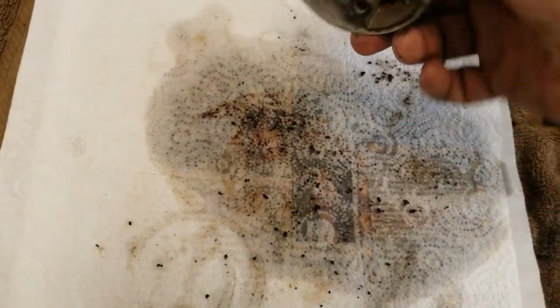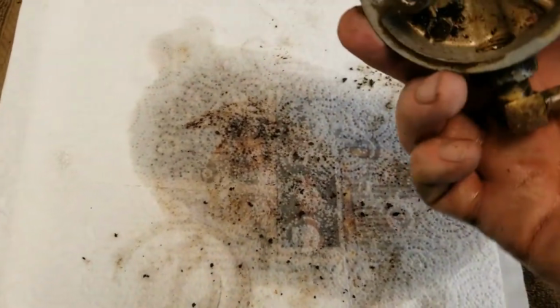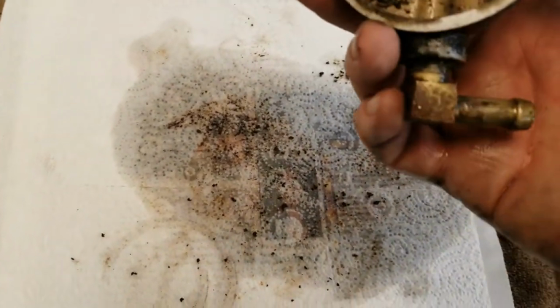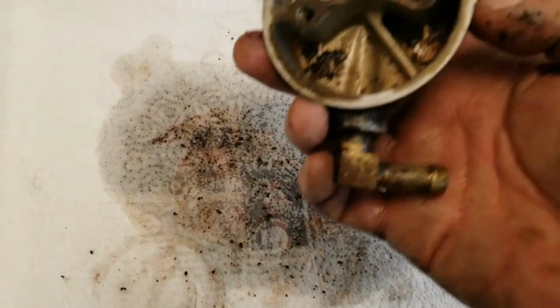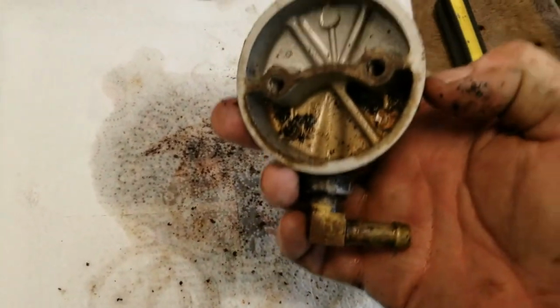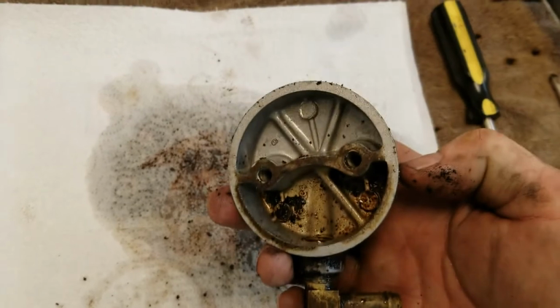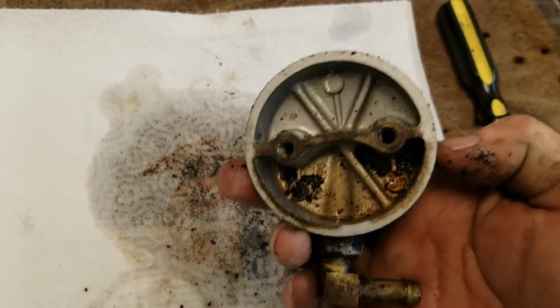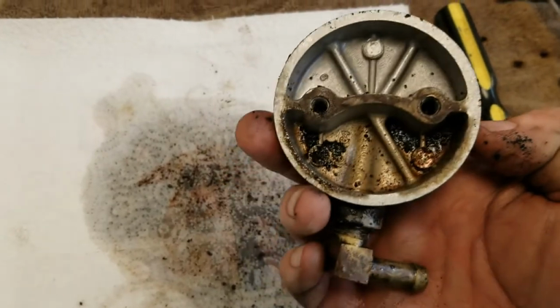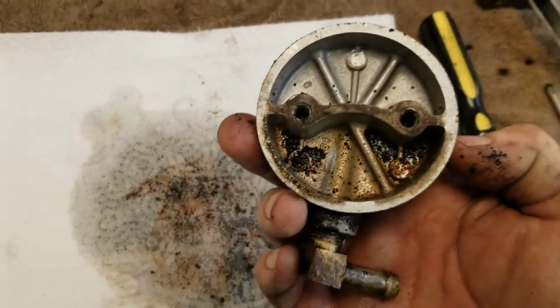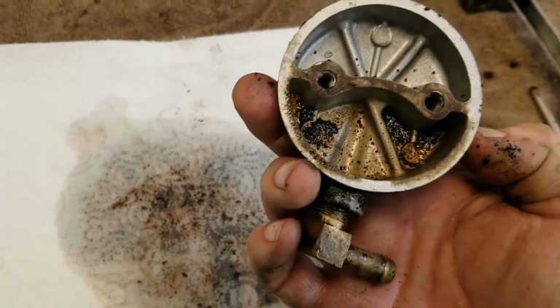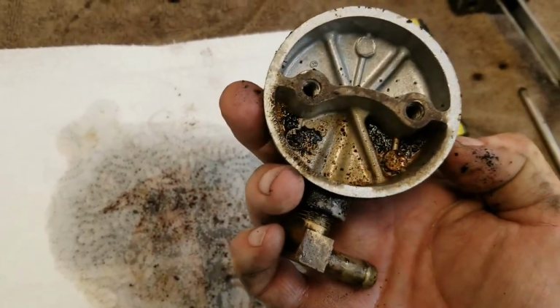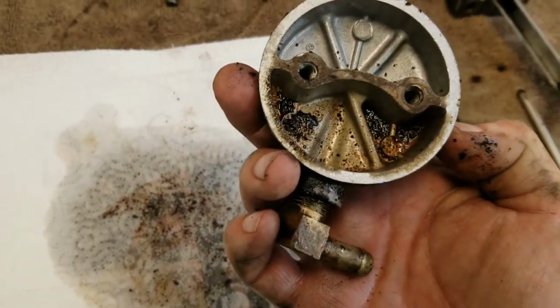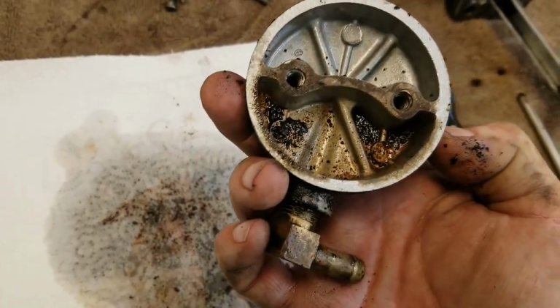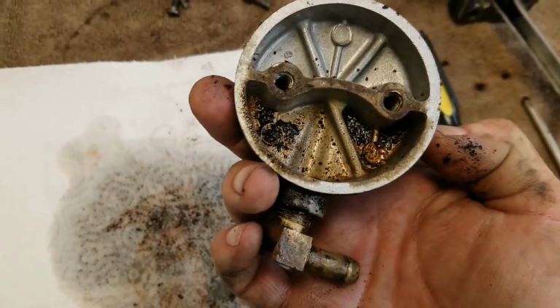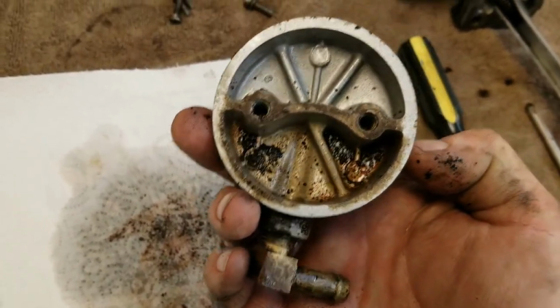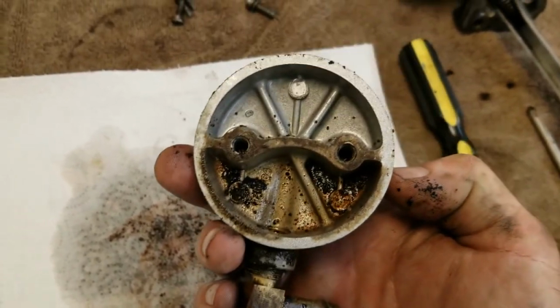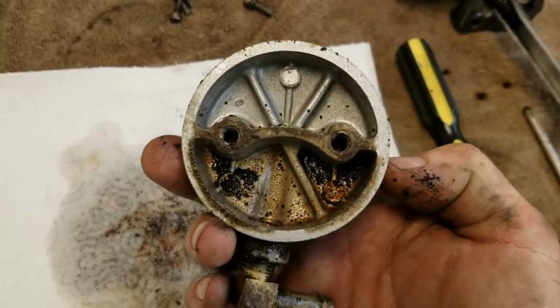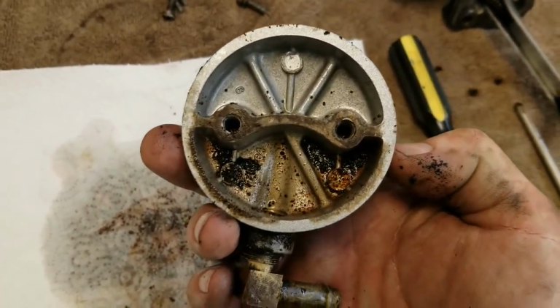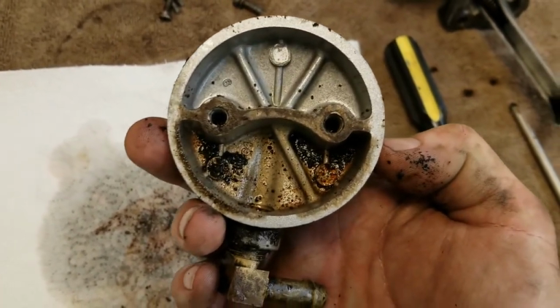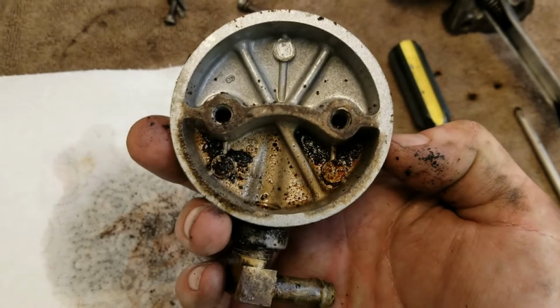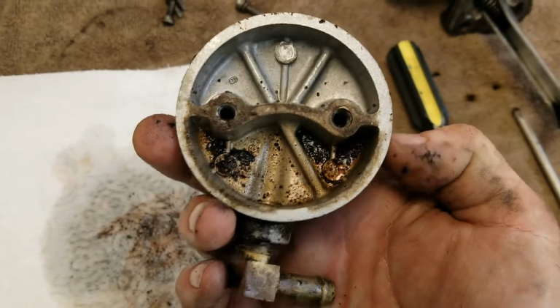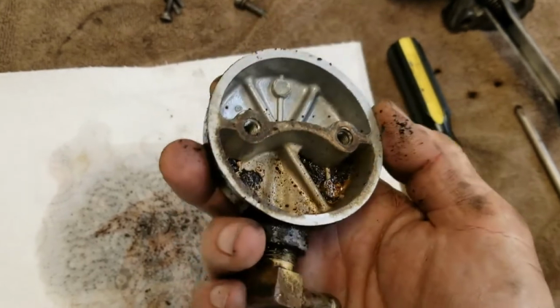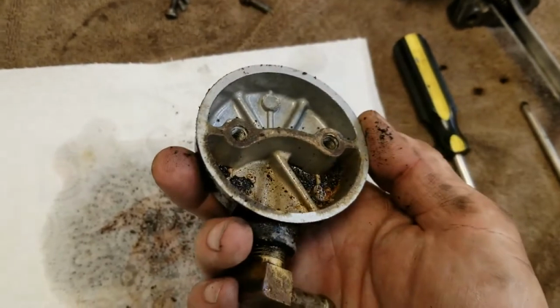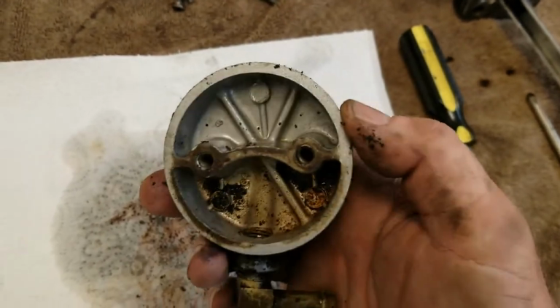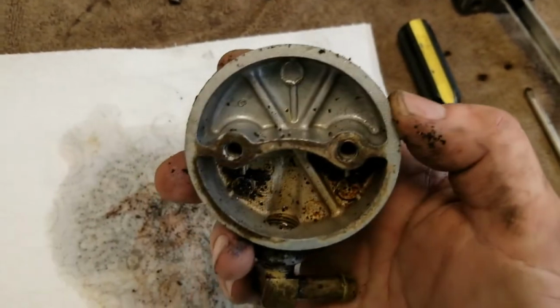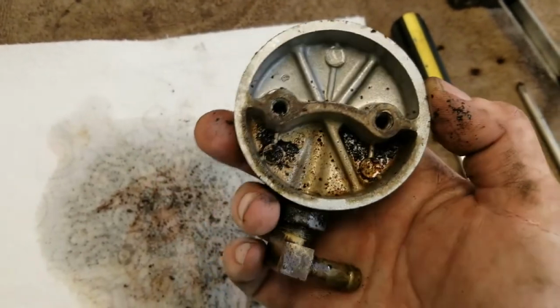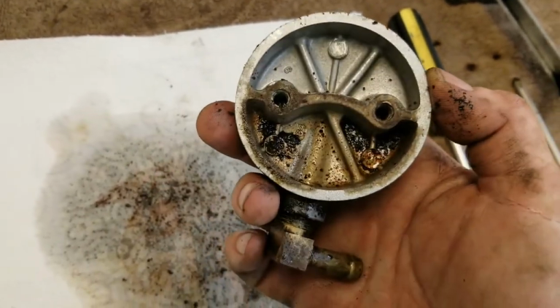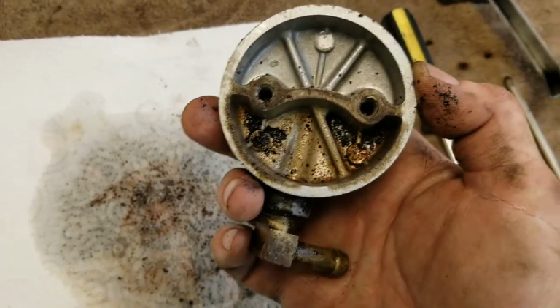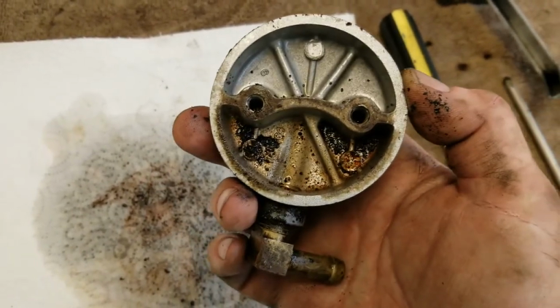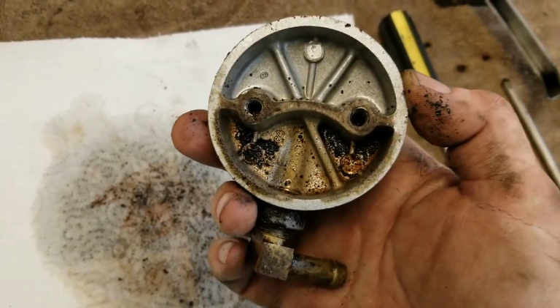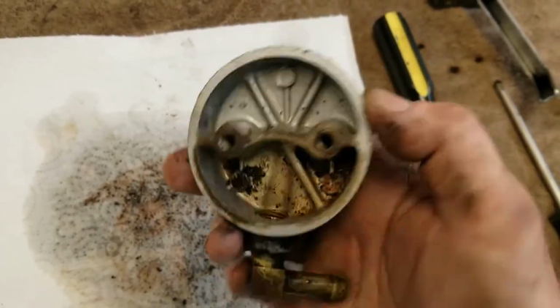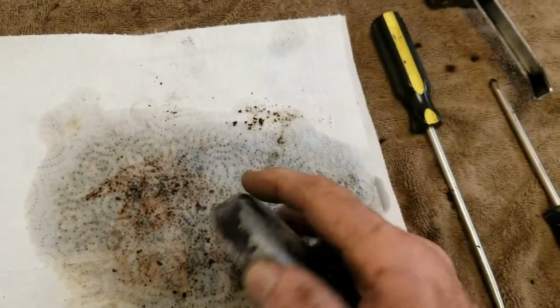With the old glass sediment bowl pumps you could just take them off with one screw and get all this crud out of there and then put them back together, even from under the car. This is a little more labor intensive, but we'll get this. I'm going to tidy that up and I'll show you what it looks like in just a minute.